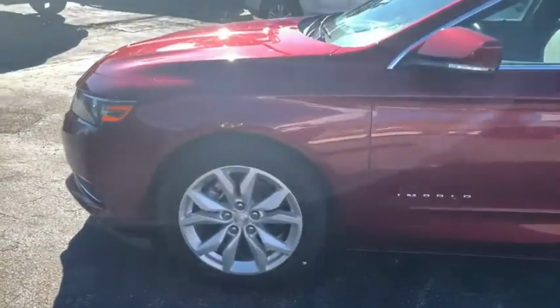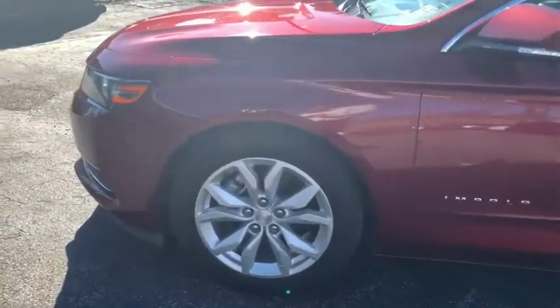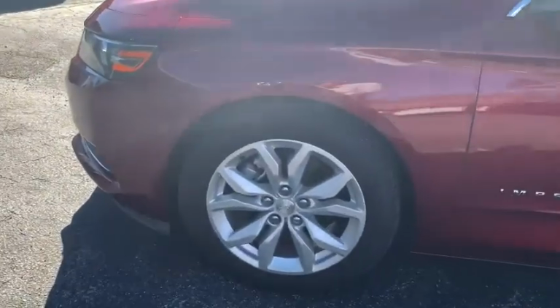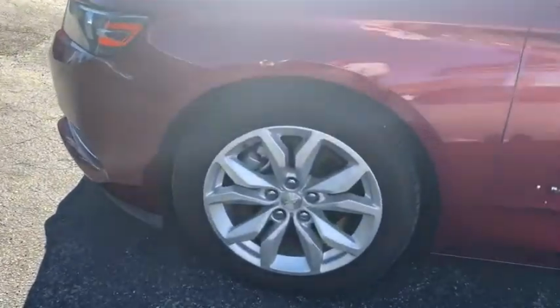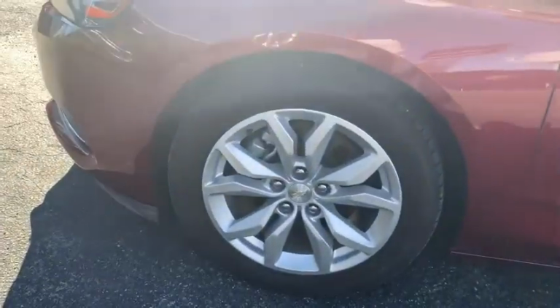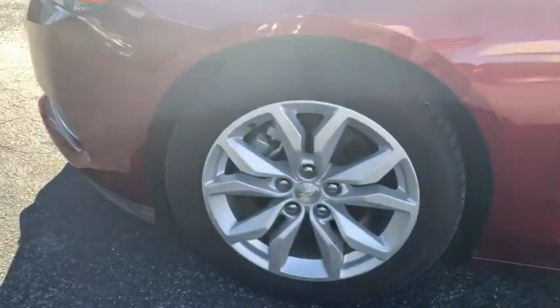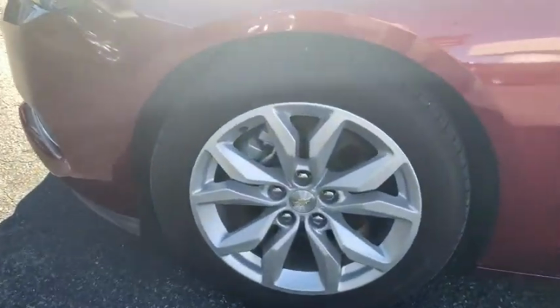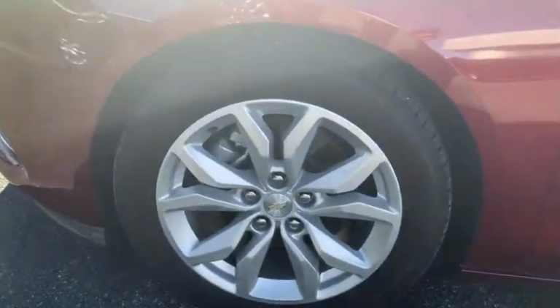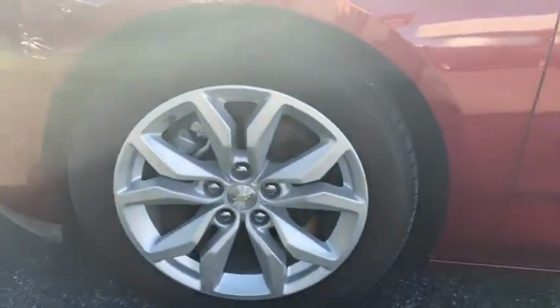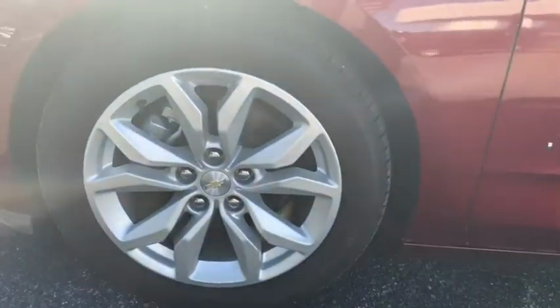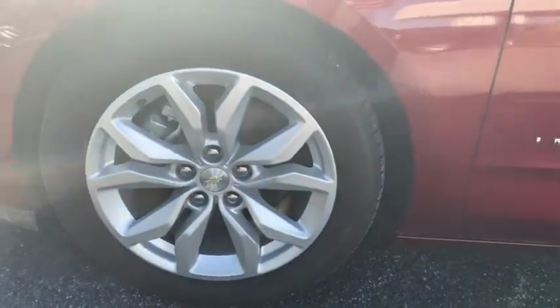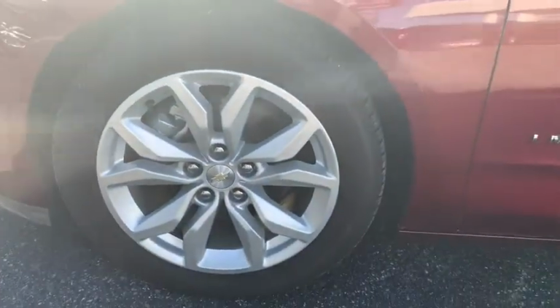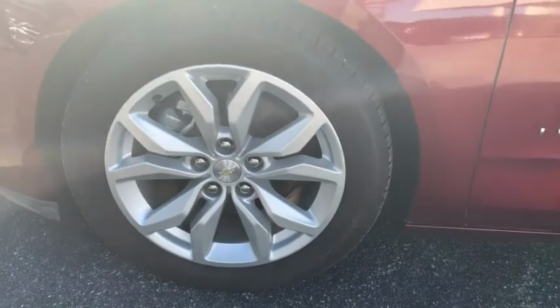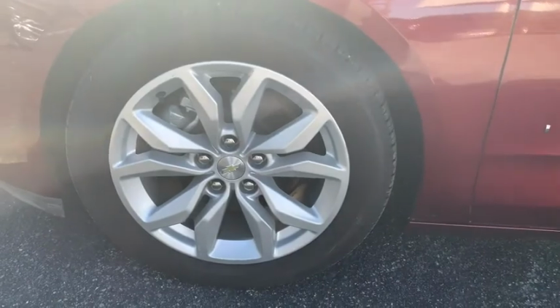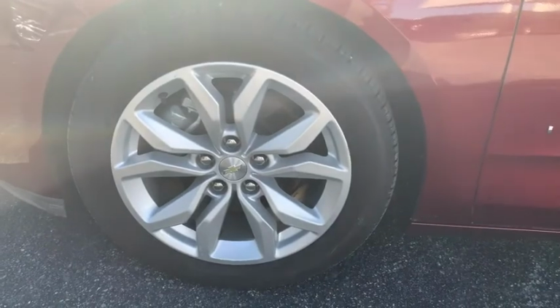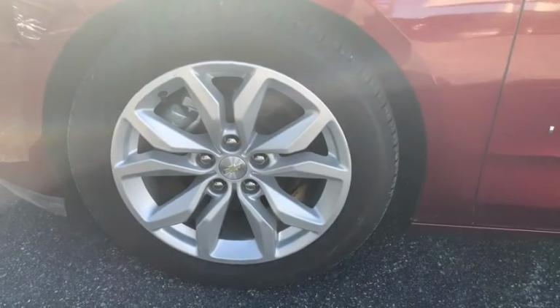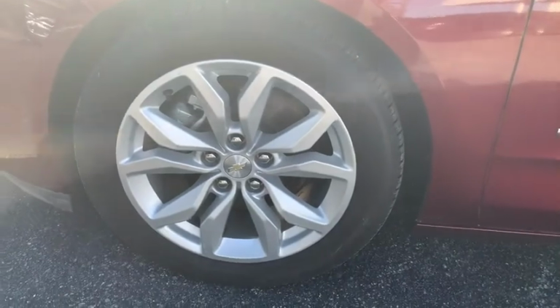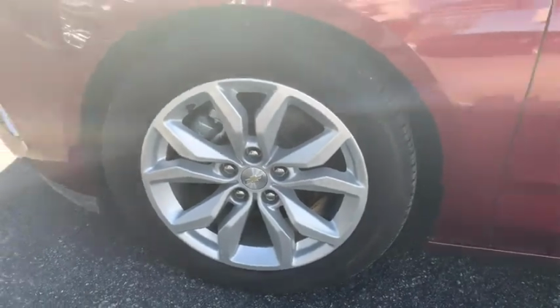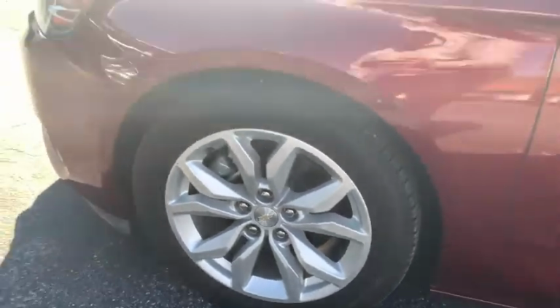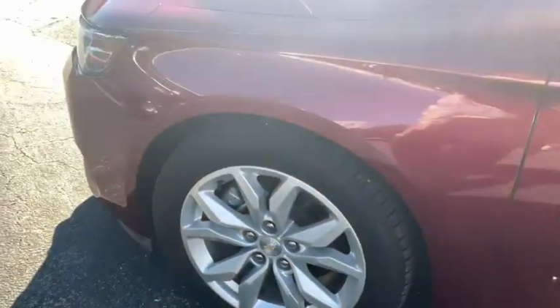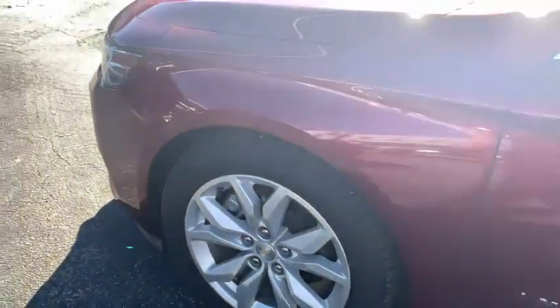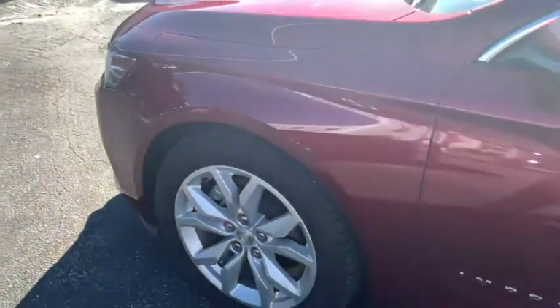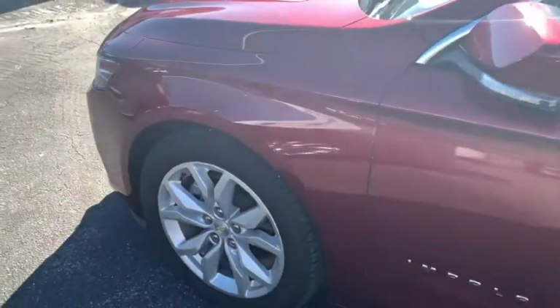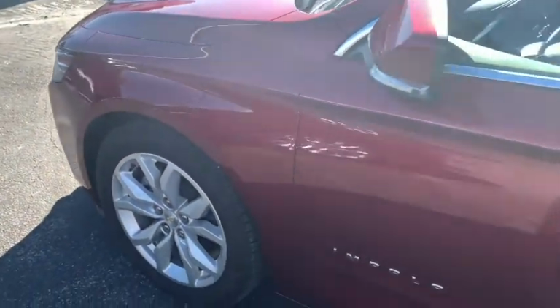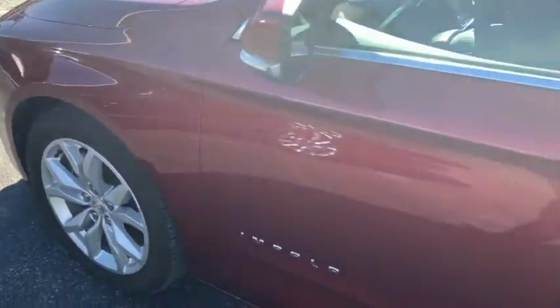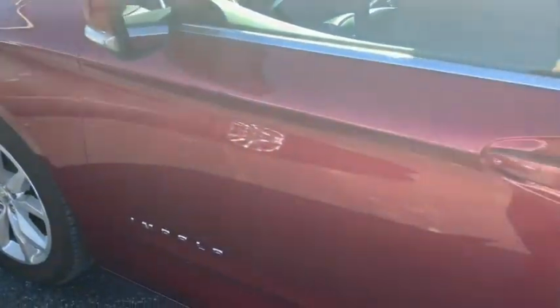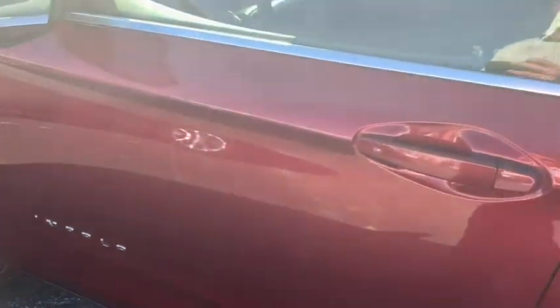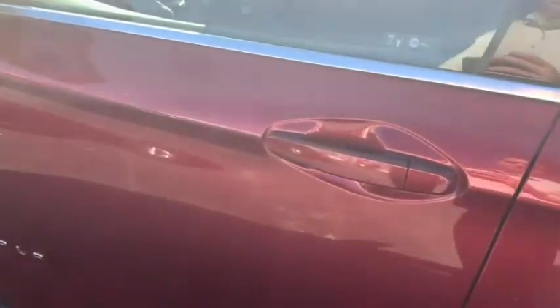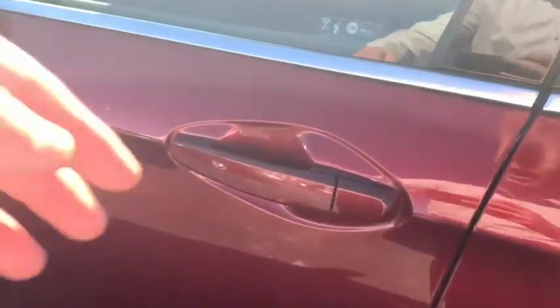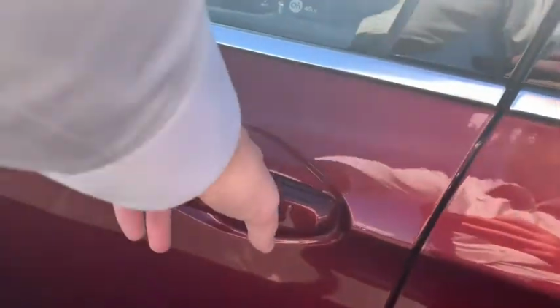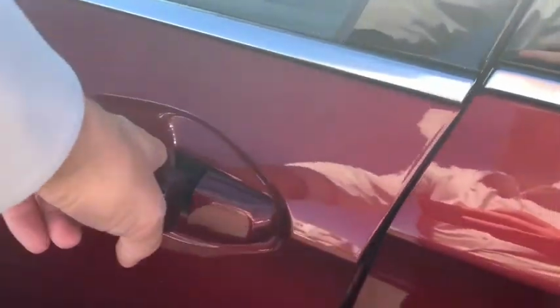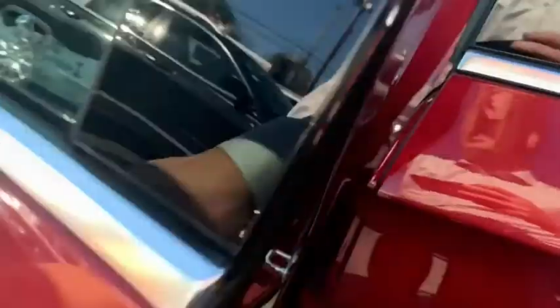Tachometer, brake assist, daytime running lamps, power outlets, console, steering wheel controls. Come see the car for yourself.